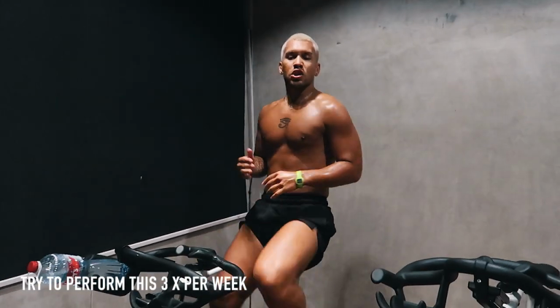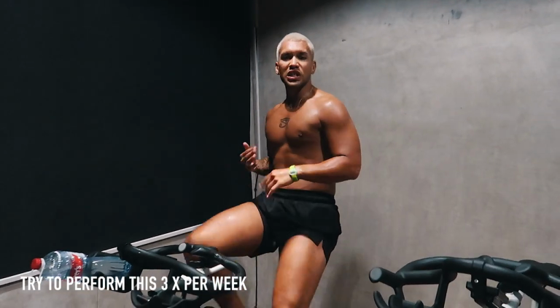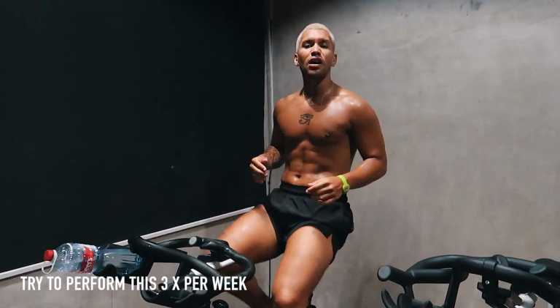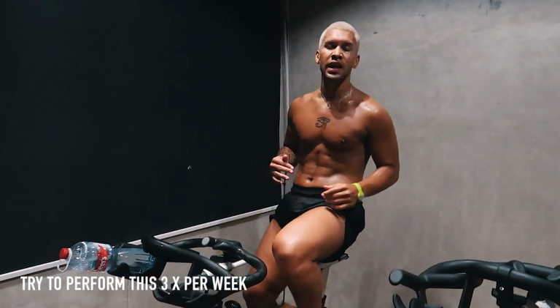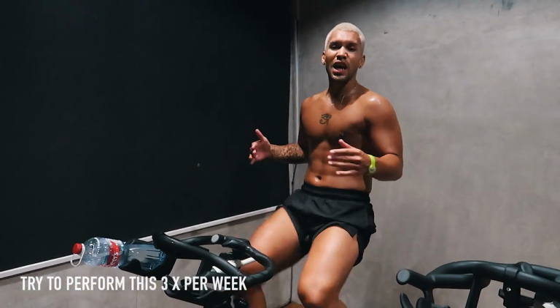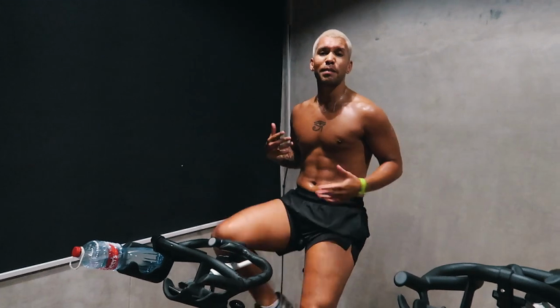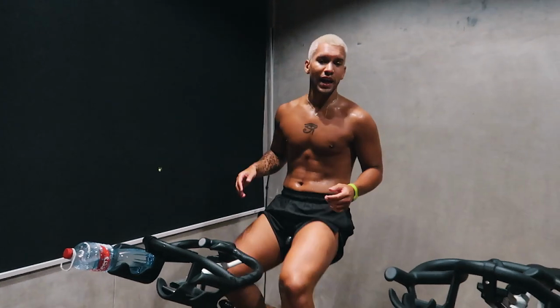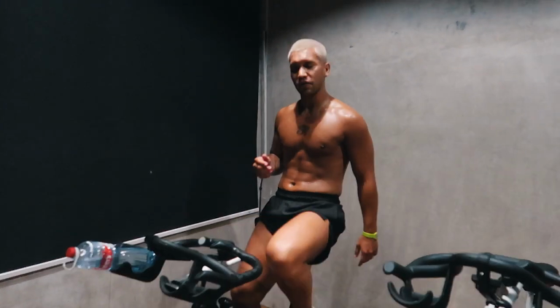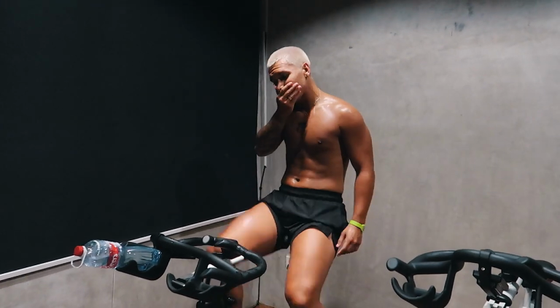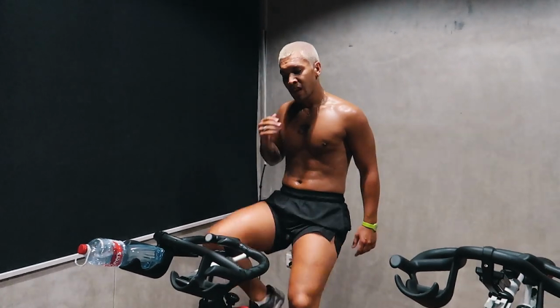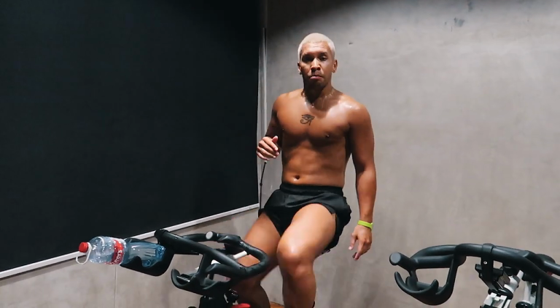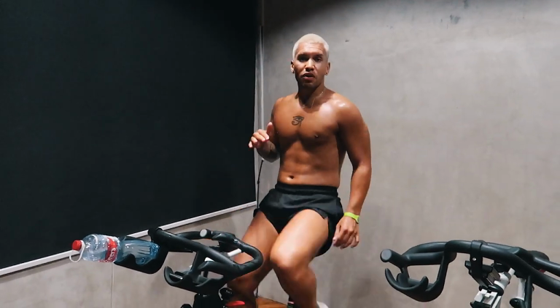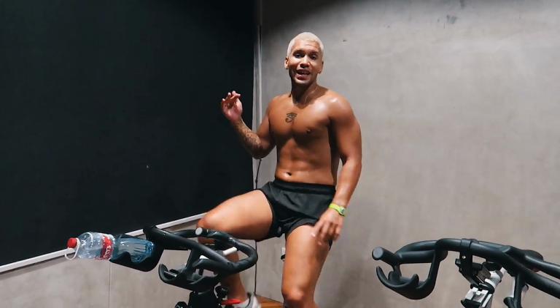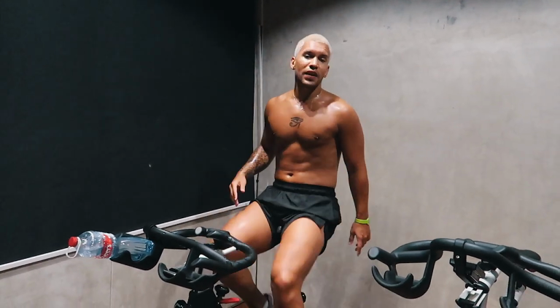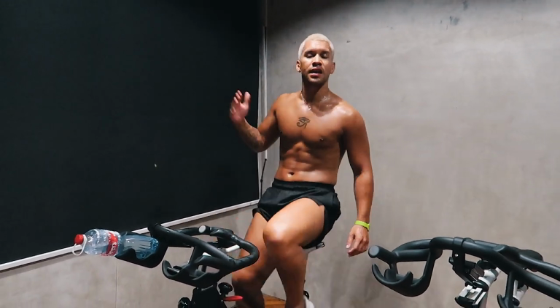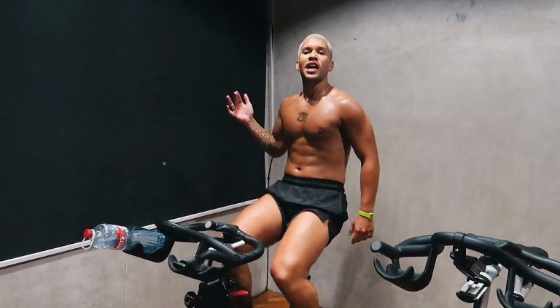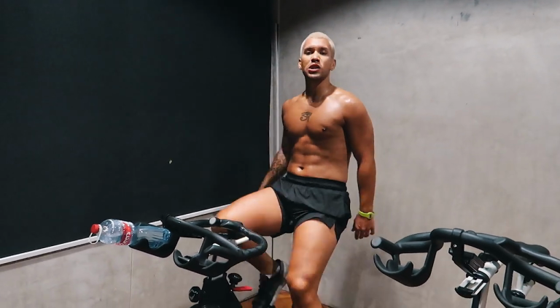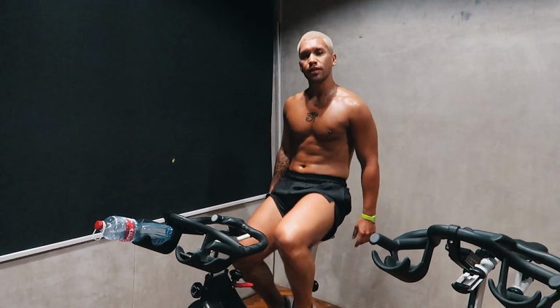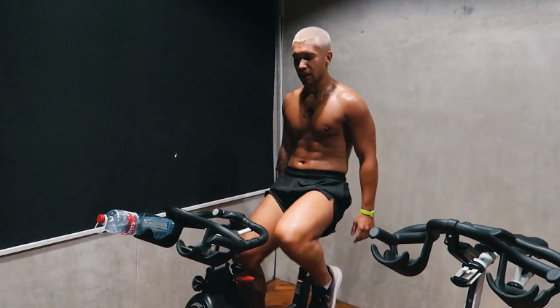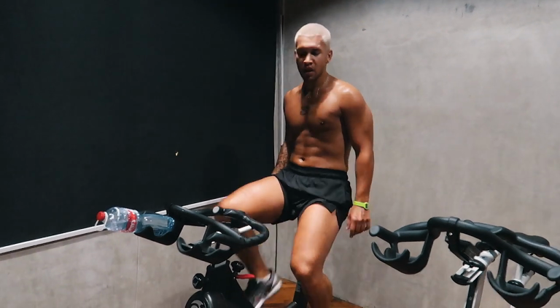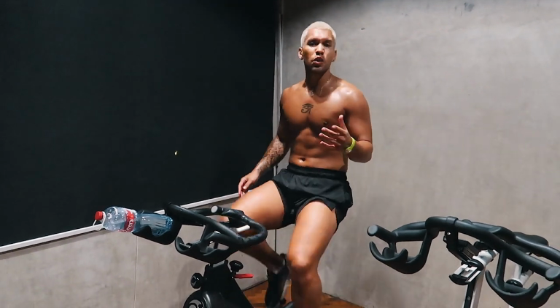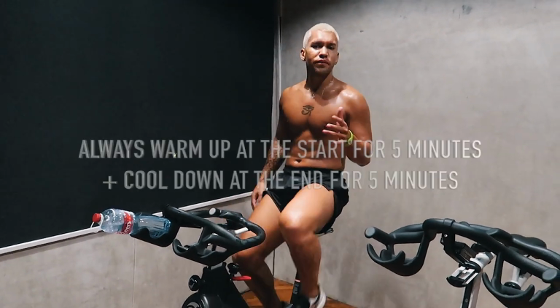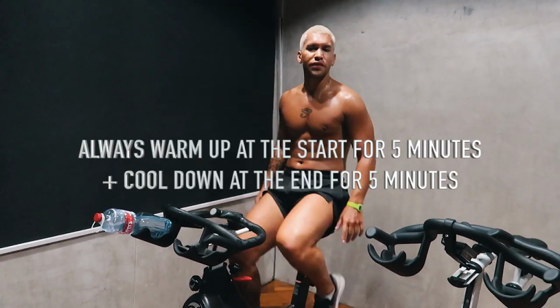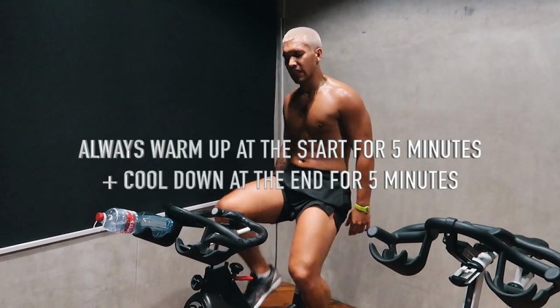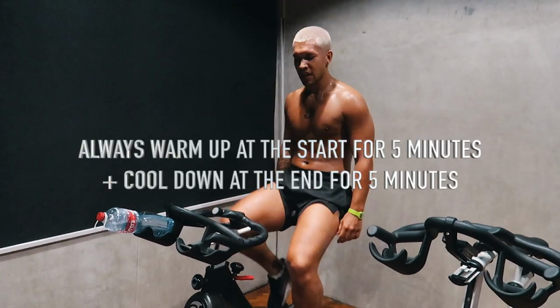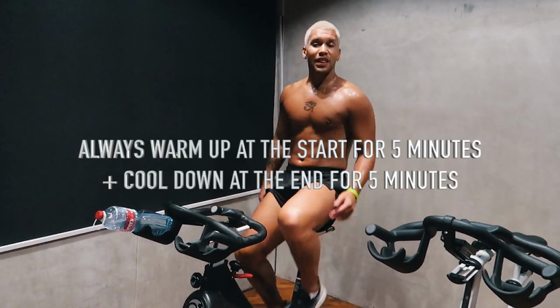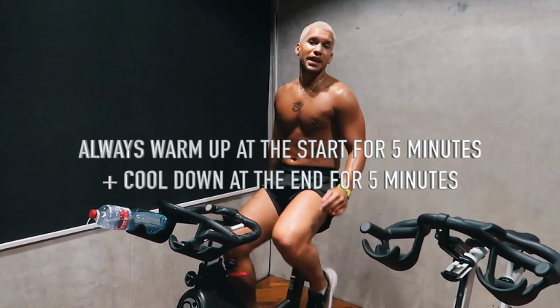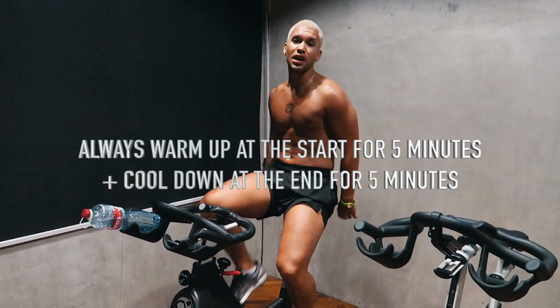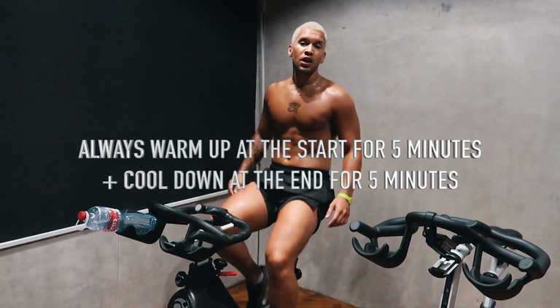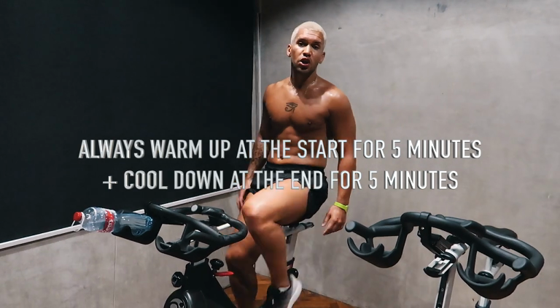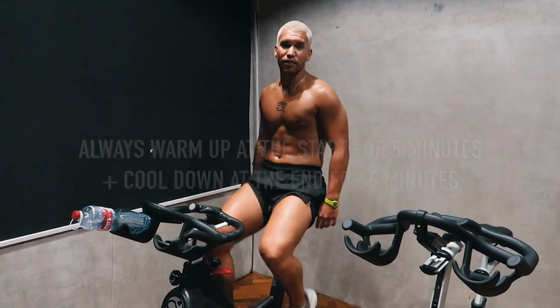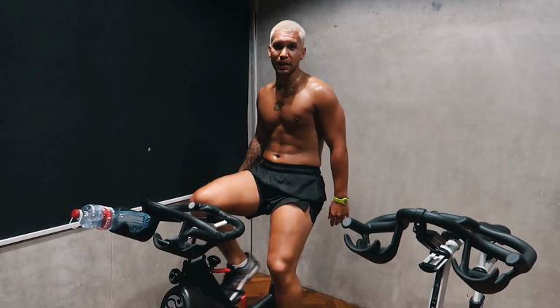So if you're just starting out, aim for maybe 10 to 16 minutes. But if you're a mini athlete, aim for between 20 and 30 minutes. You're going to warm up for 3 to 5 minutes, and at the end you're going to cool down for 5 minutes.